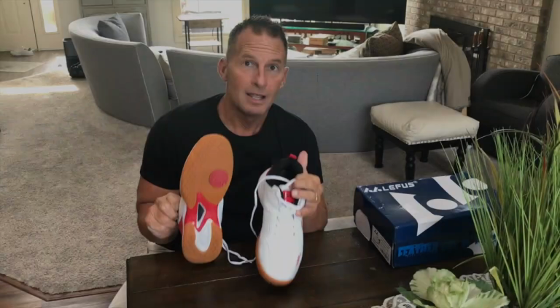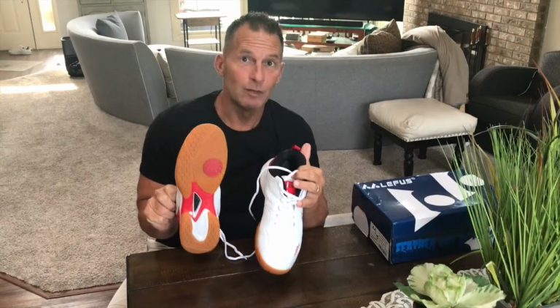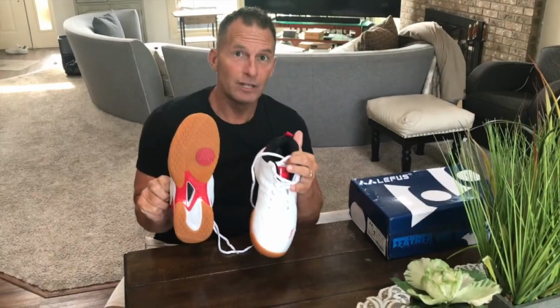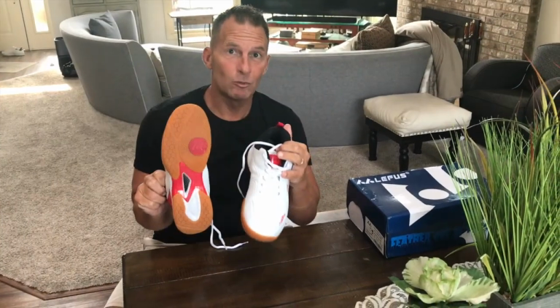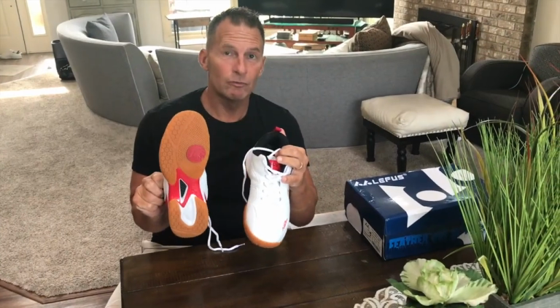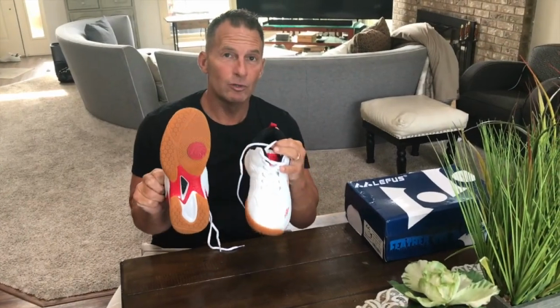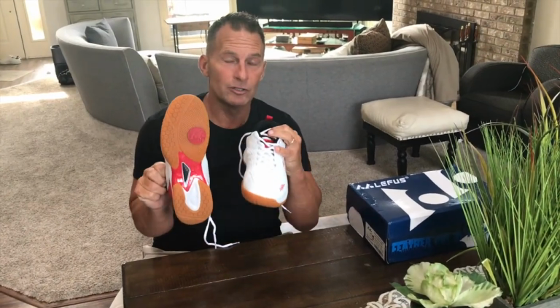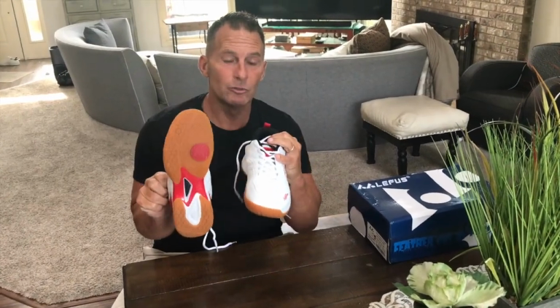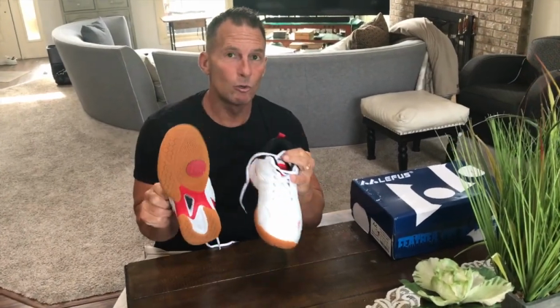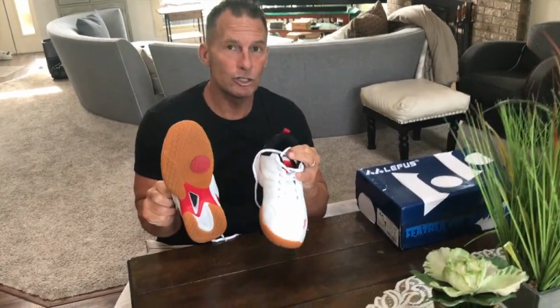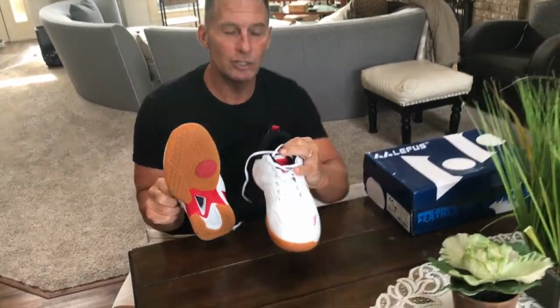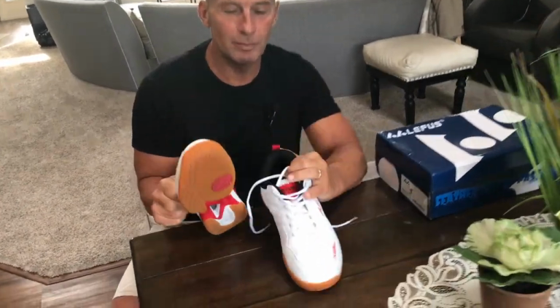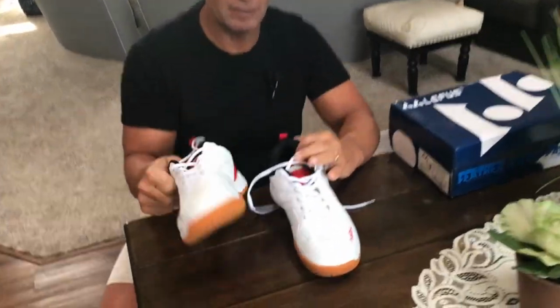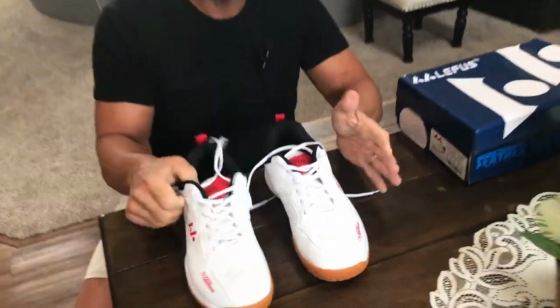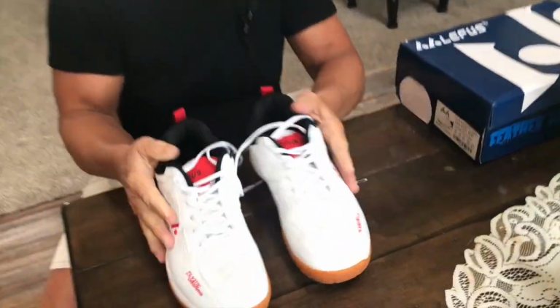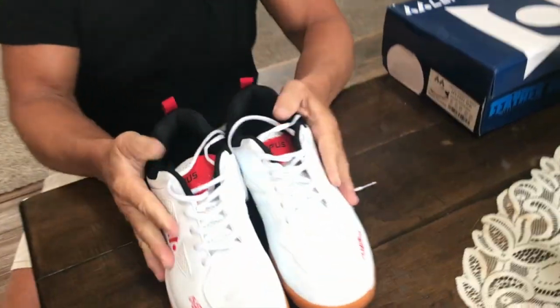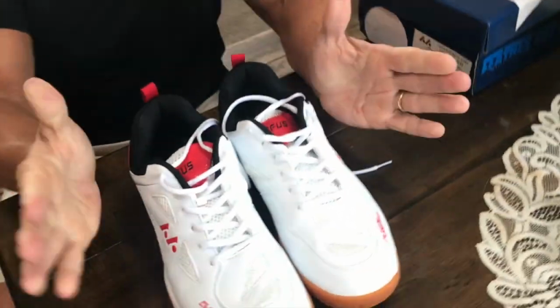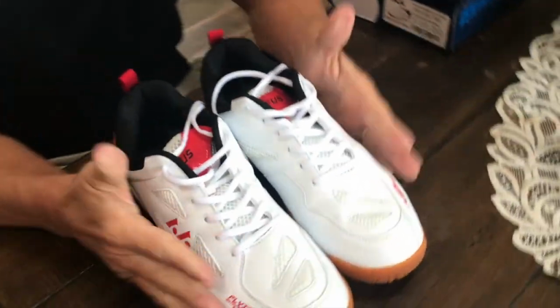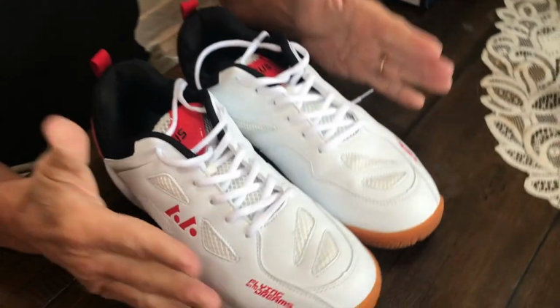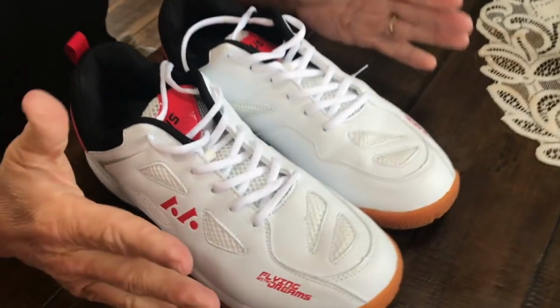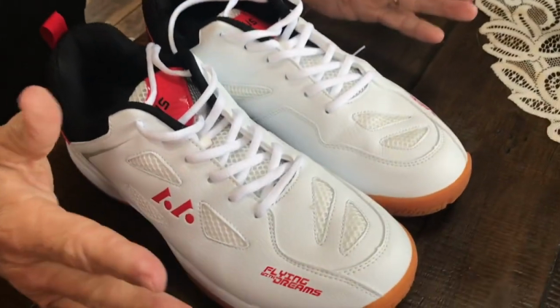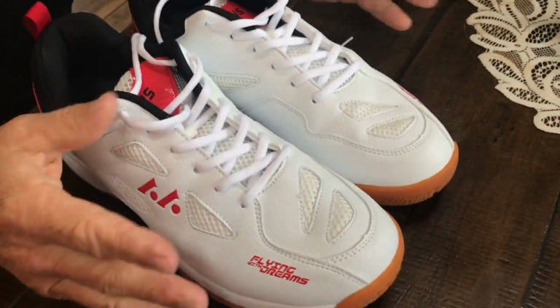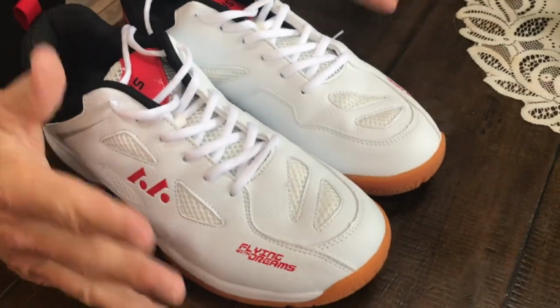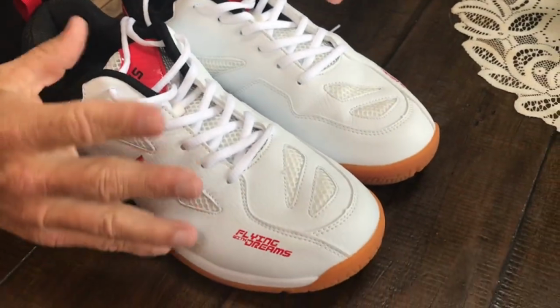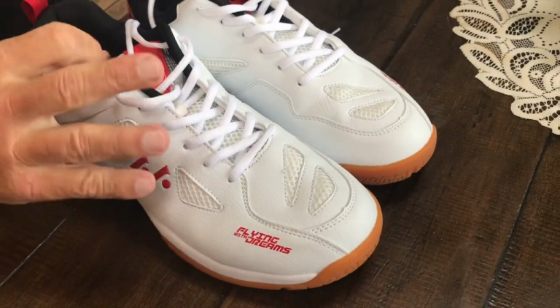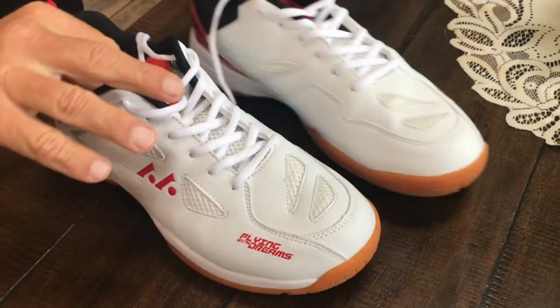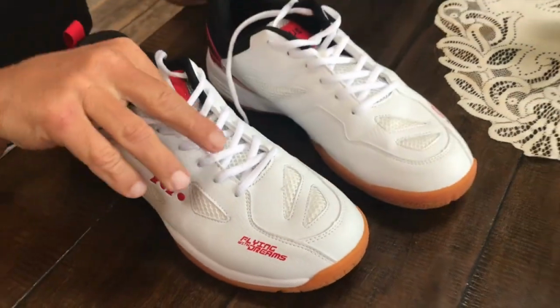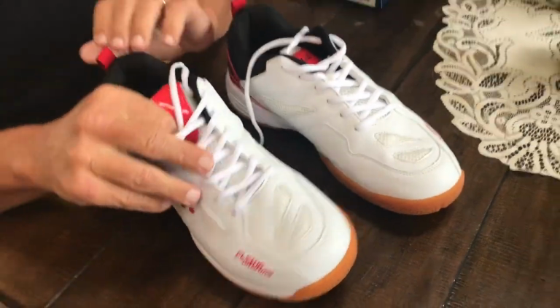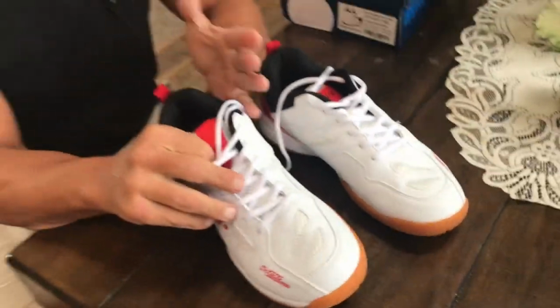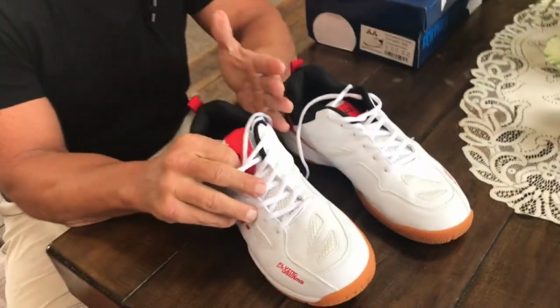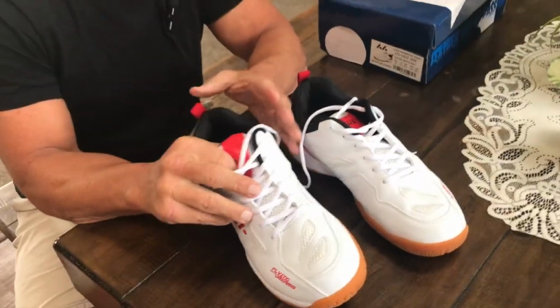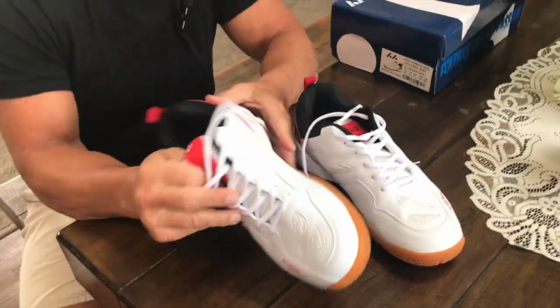Hey, I want to give you a quick review on these new court shoes I just picked up. I absolutely love these things for quite a few reasons, so let me talk to you about some of them.